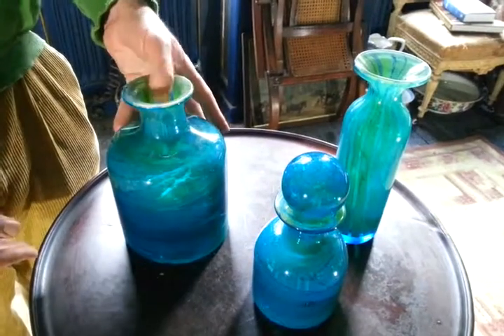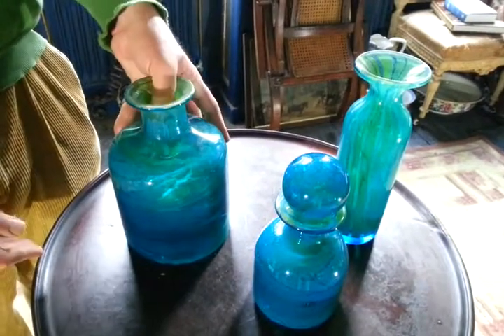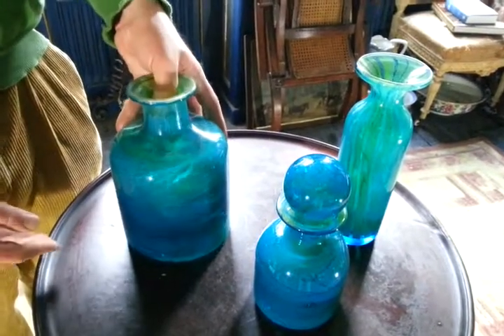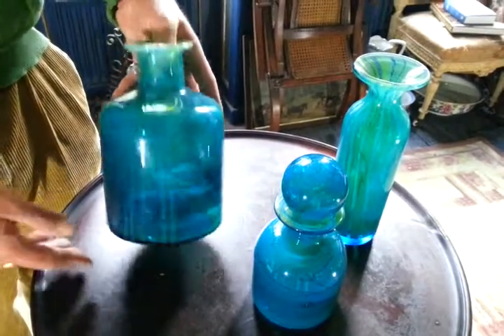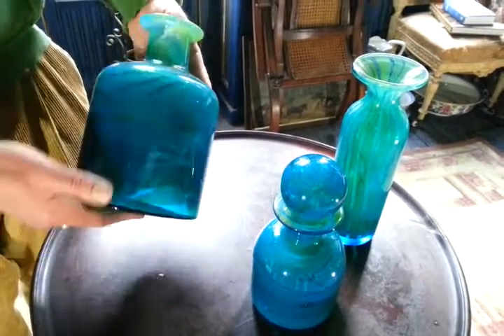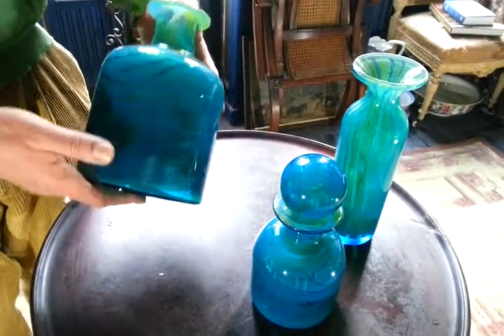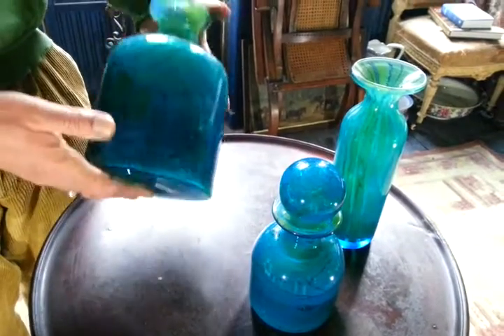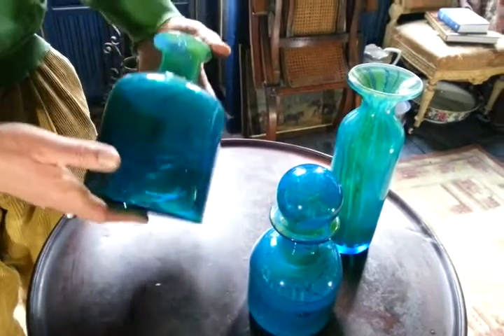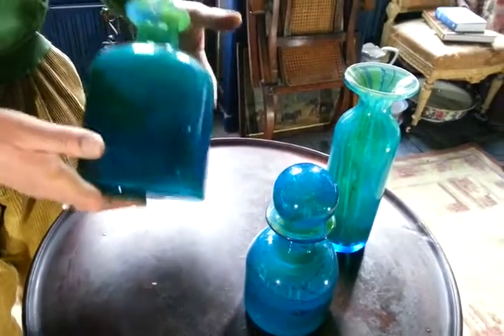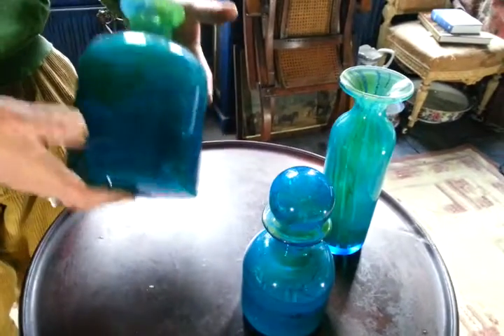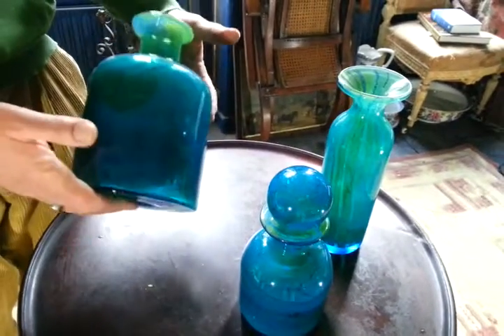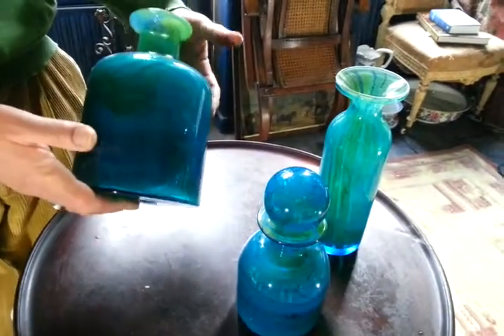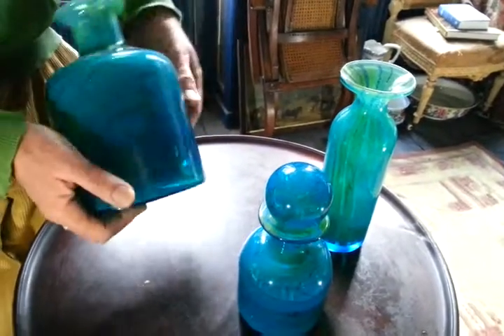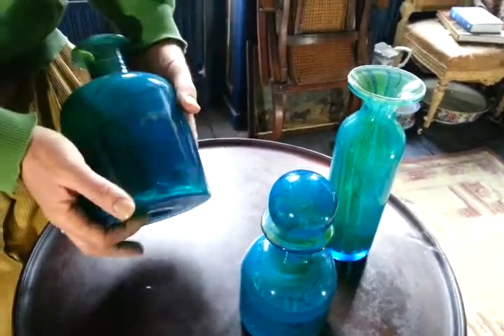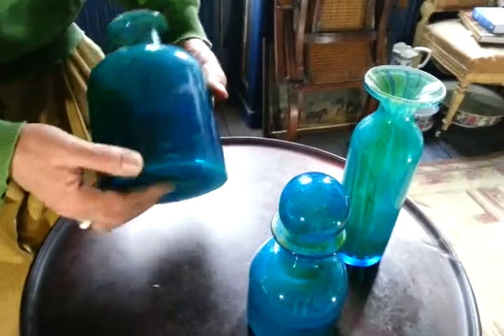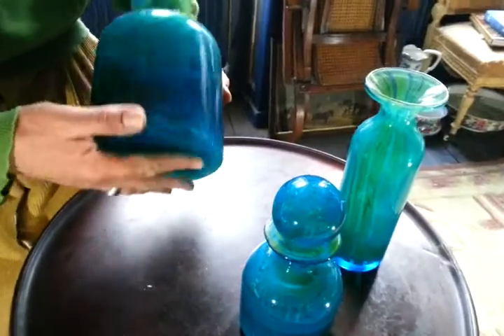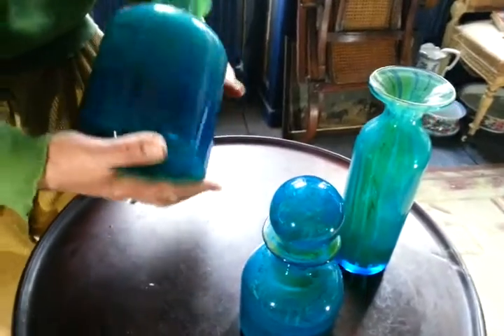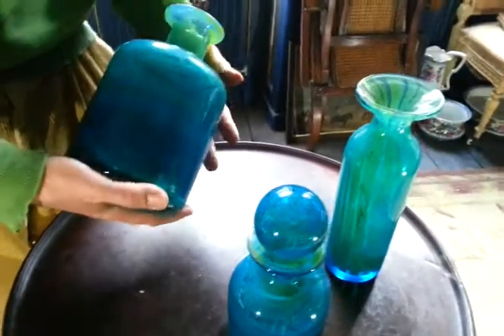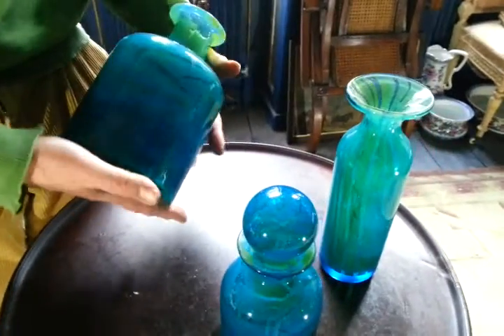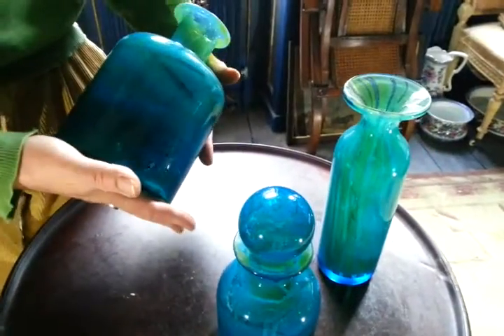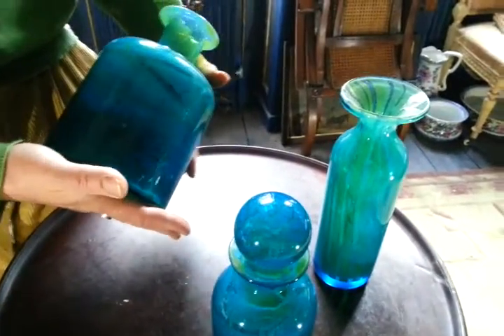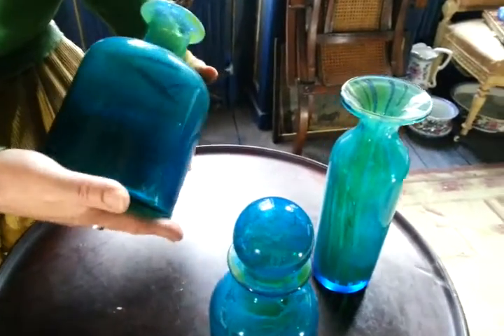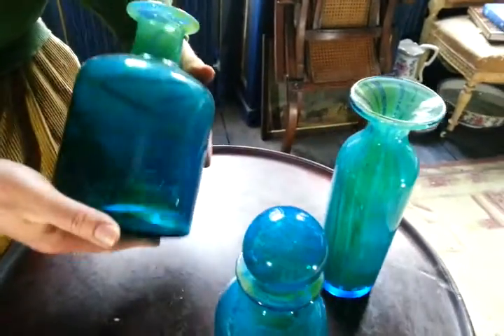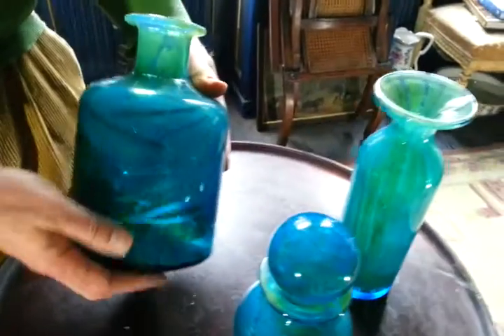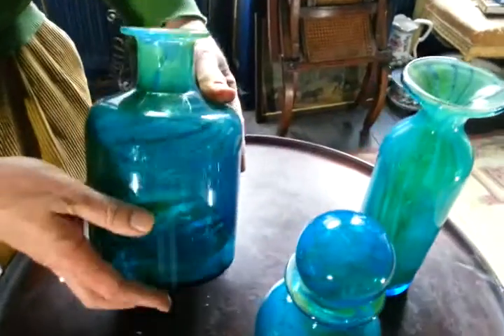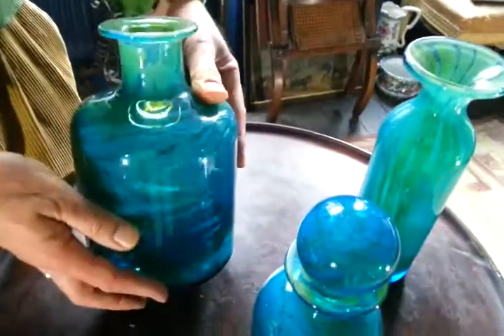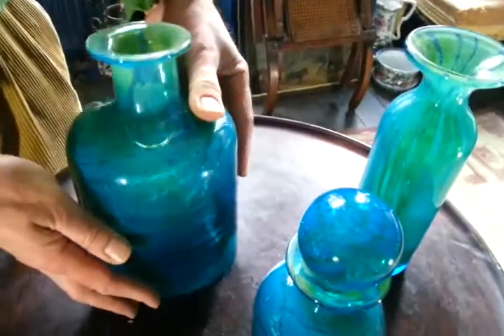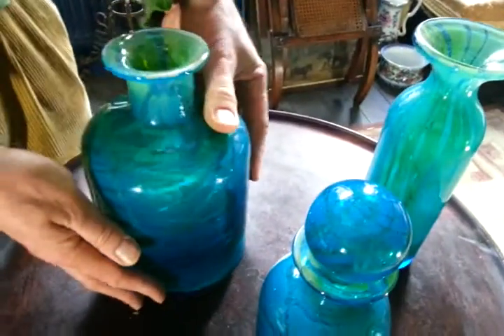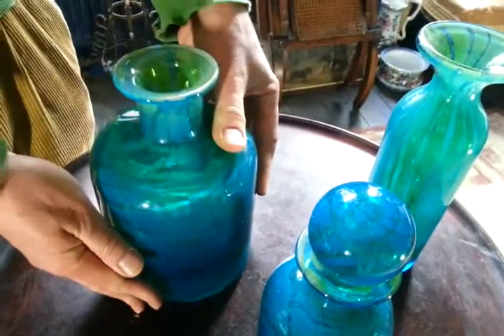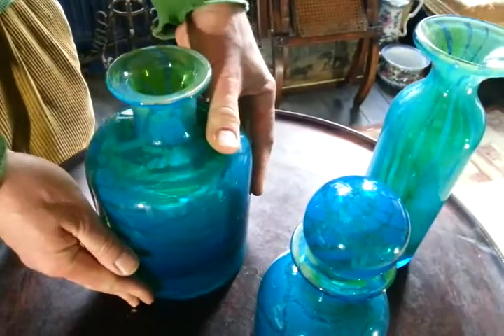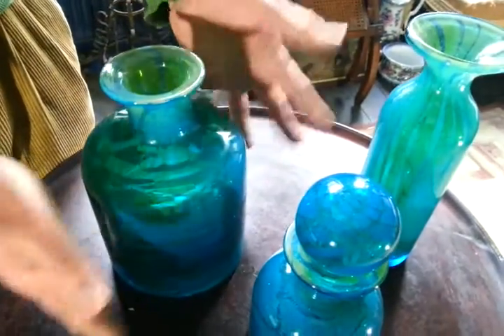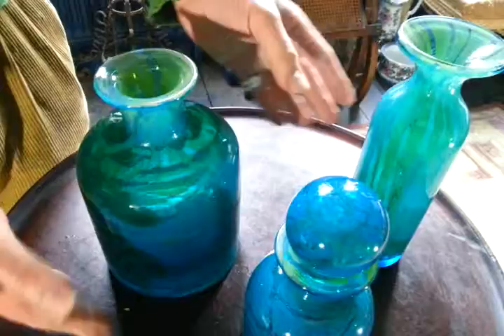Right, ladies and gentlemen, a trio of lovely, heavy, high-quality, handmade, hand-blown Maltese Medina glass vessels.